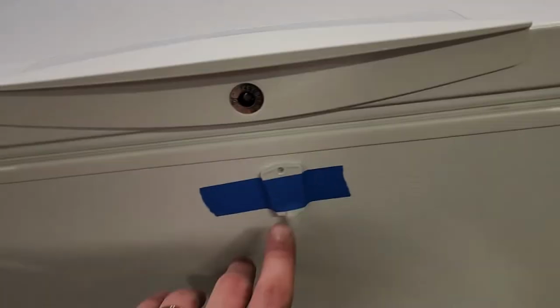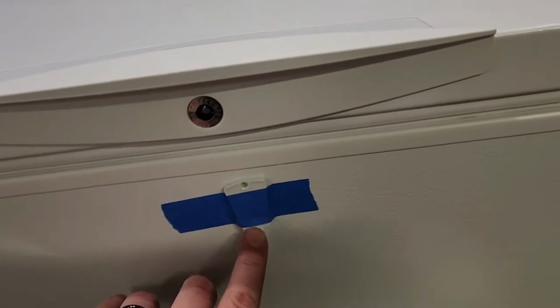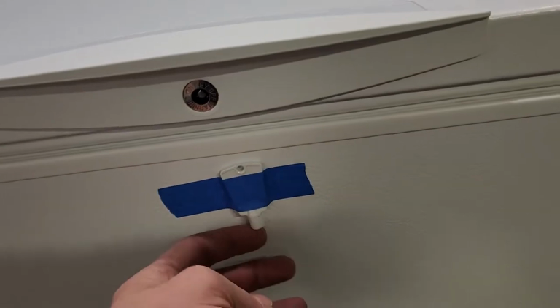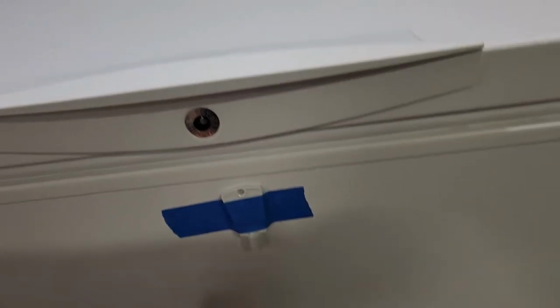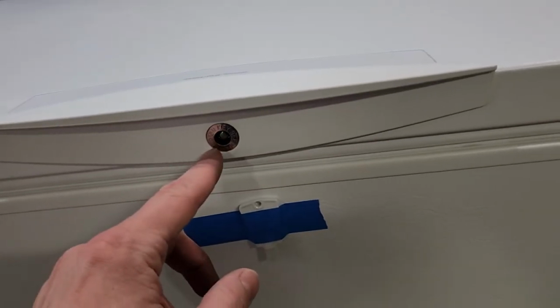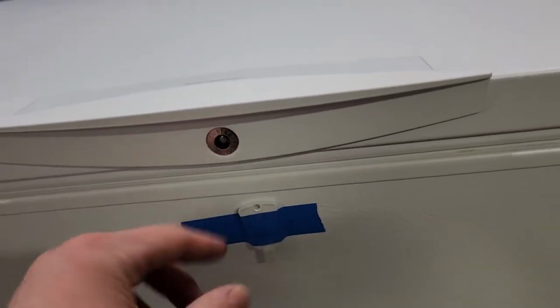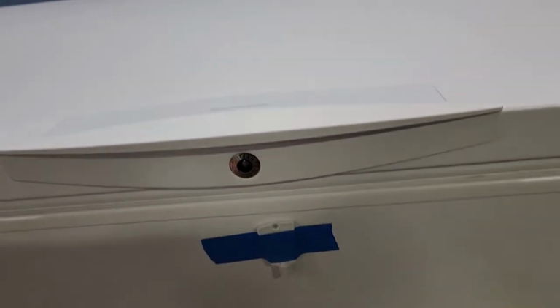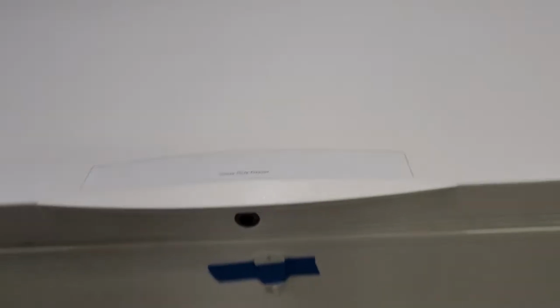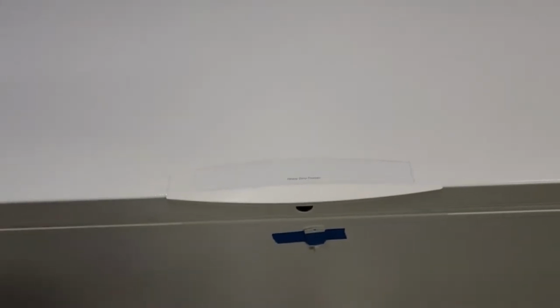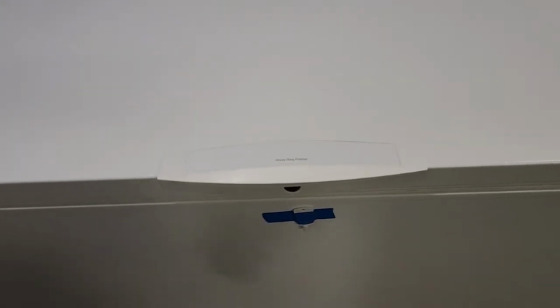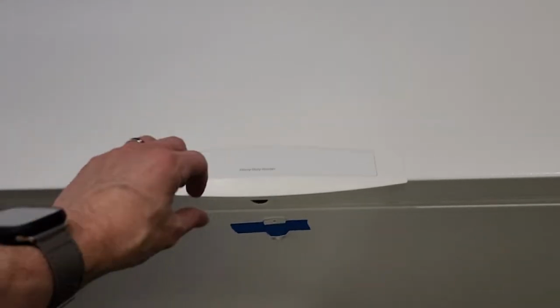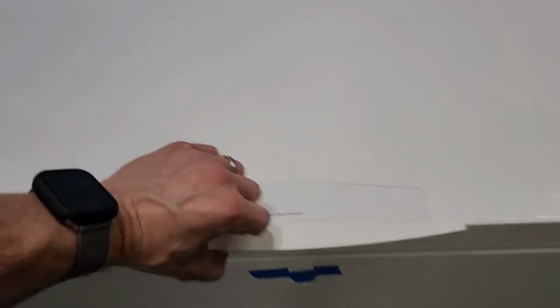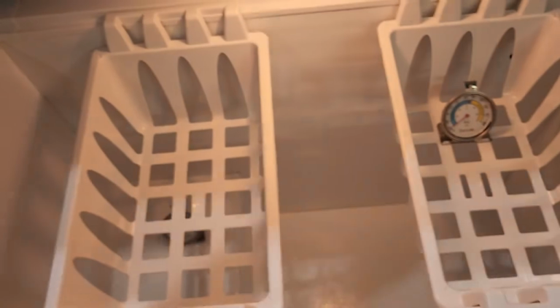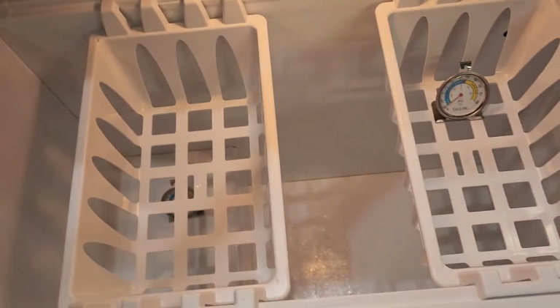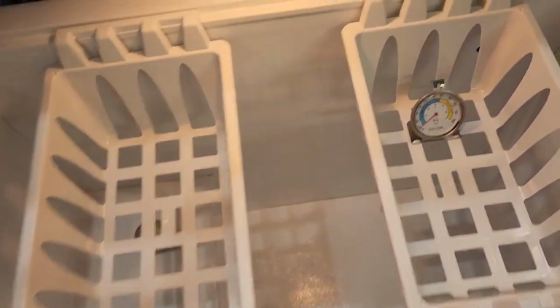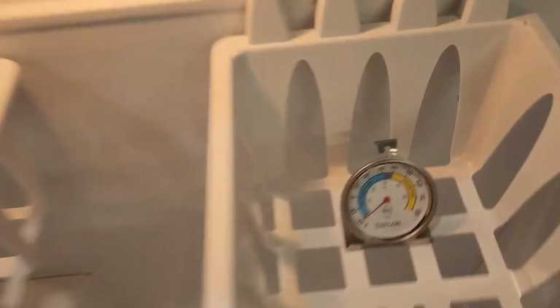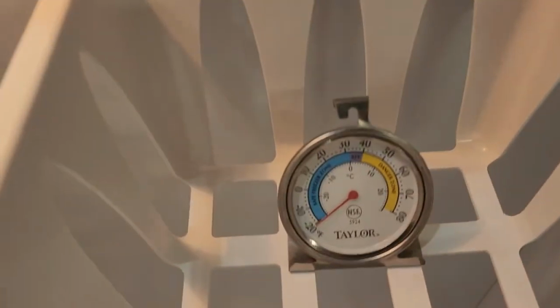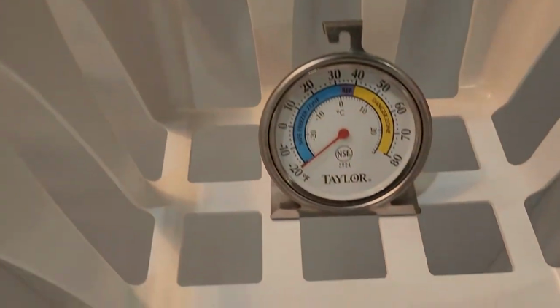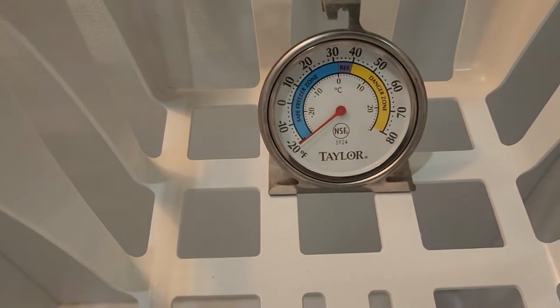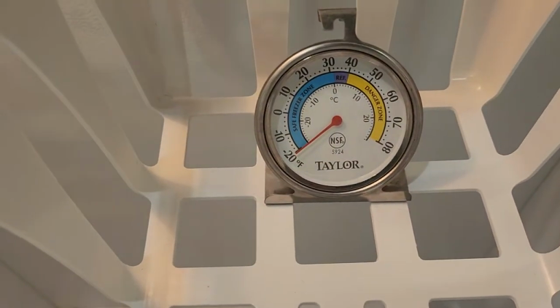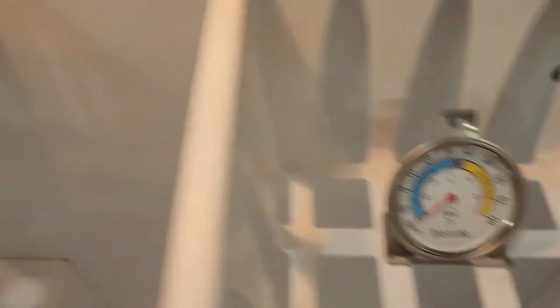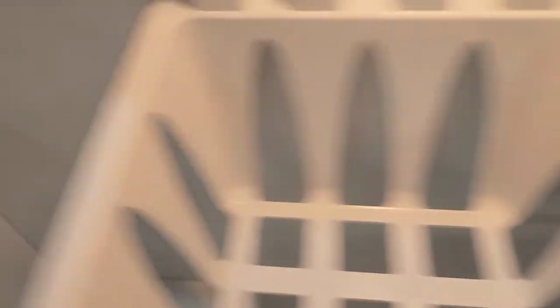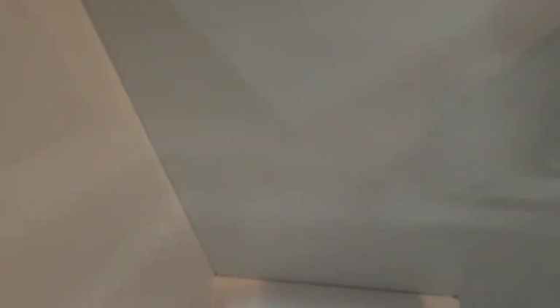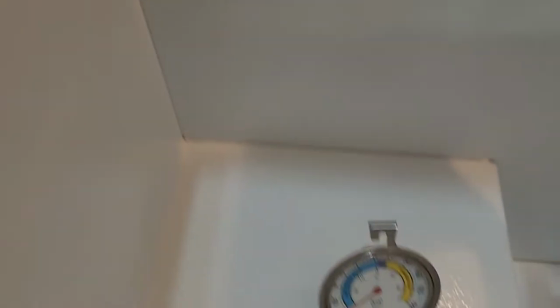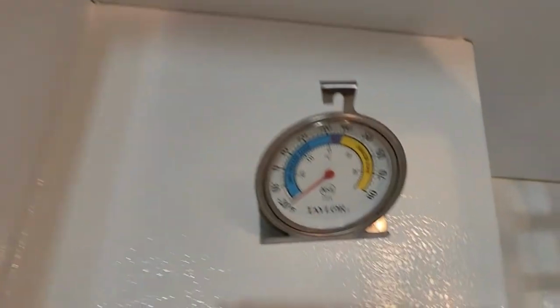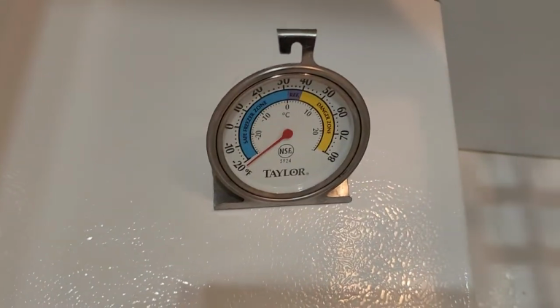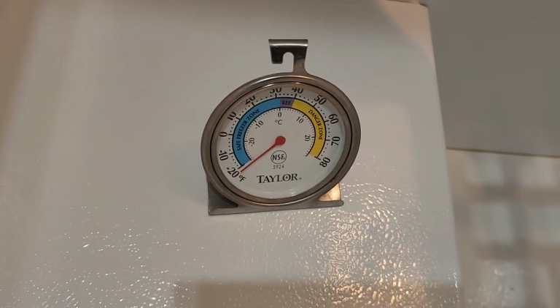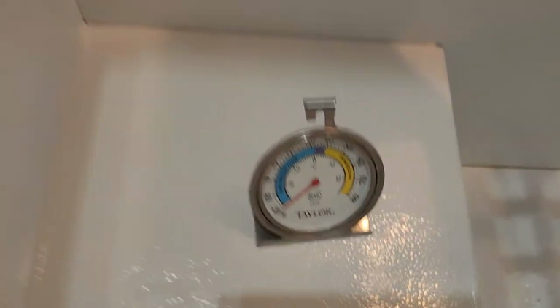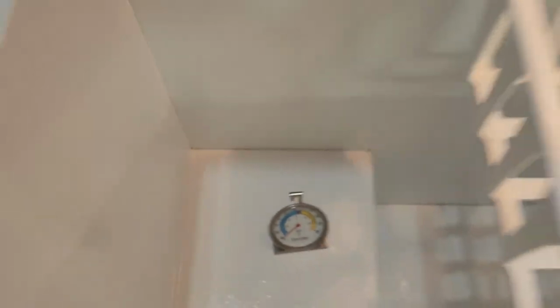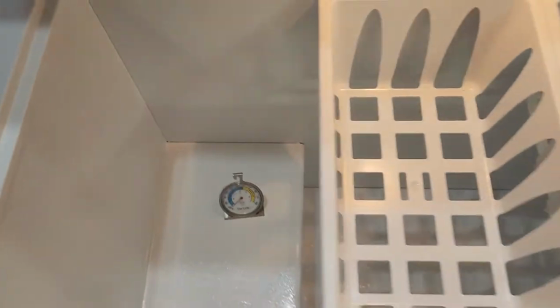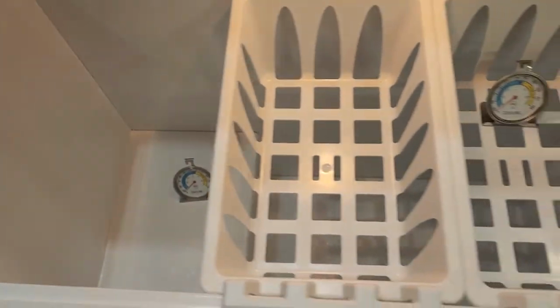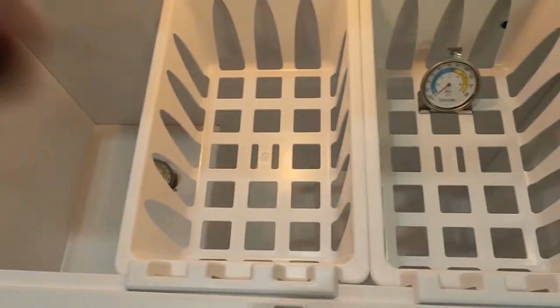Key's taped to it right there so that way it didn't get lost — it just pops in there and you can turn it to lock it up. But we'll go ahead and open this up. You see we're sitting at negative 20 on its max setting. Same thing down here, negative 20. Super cold.